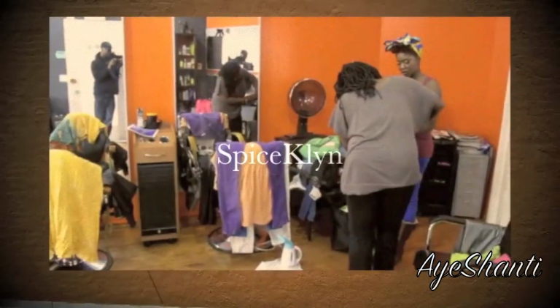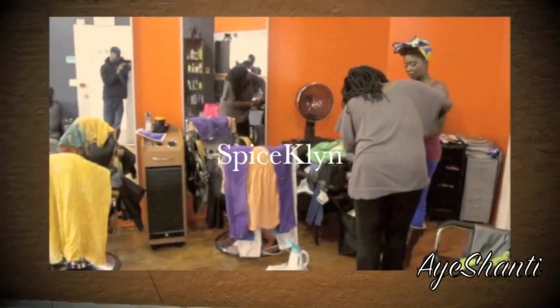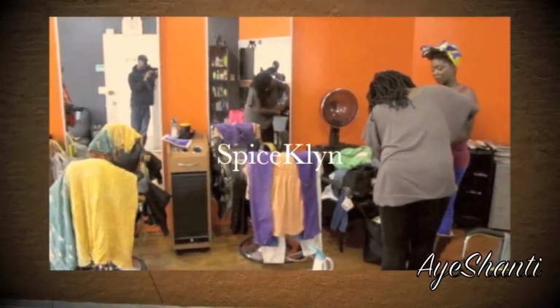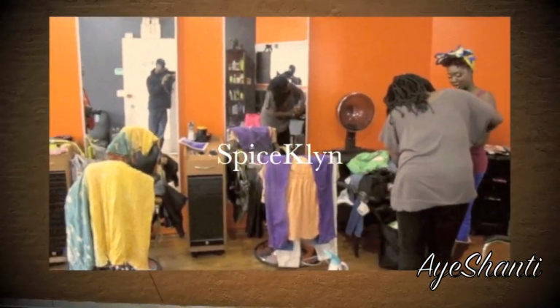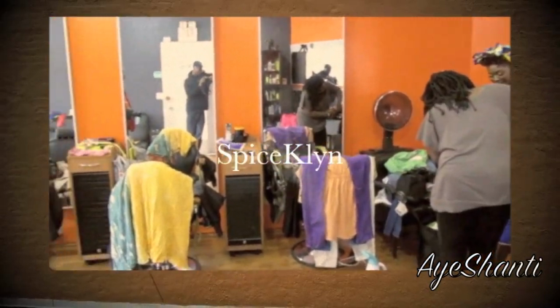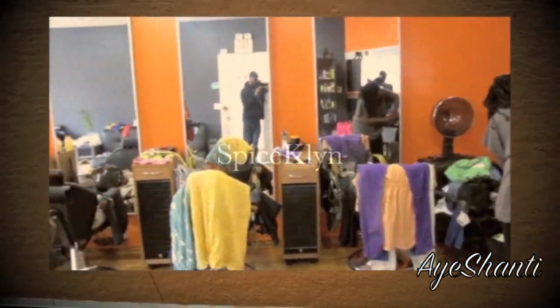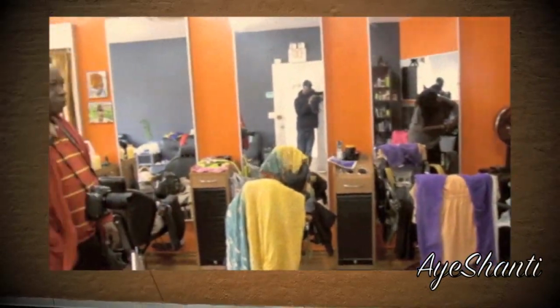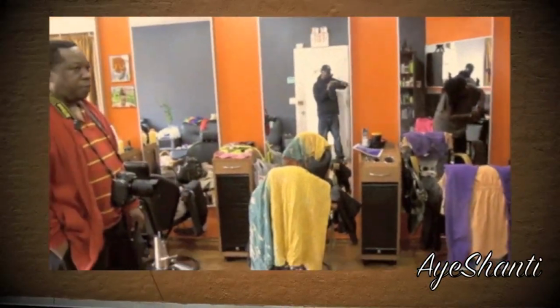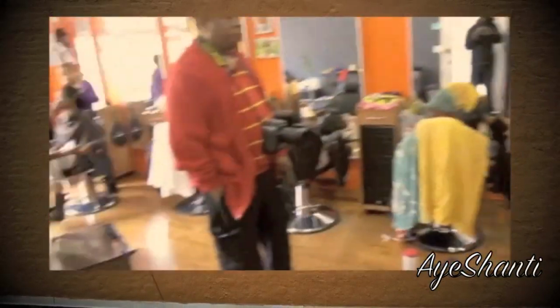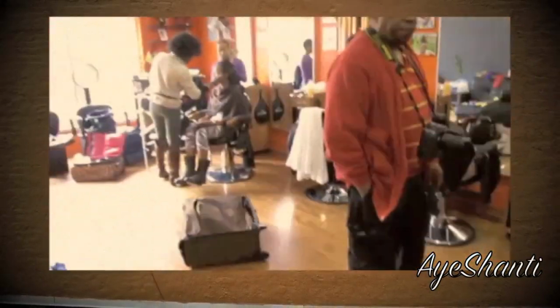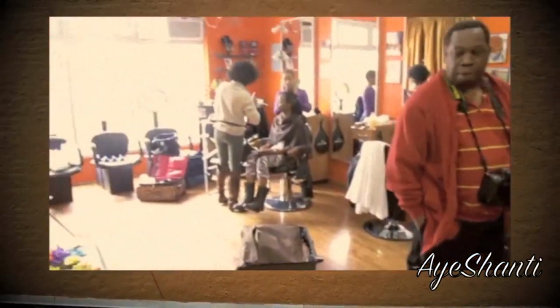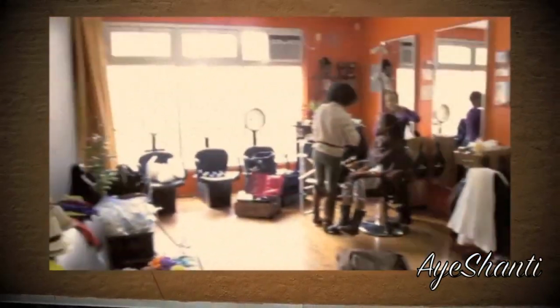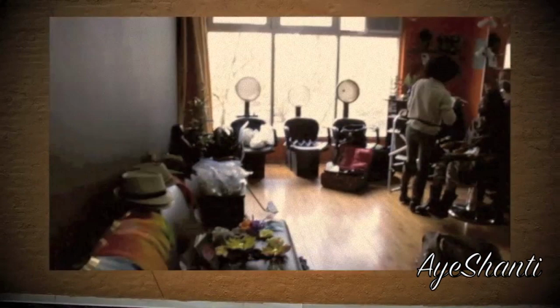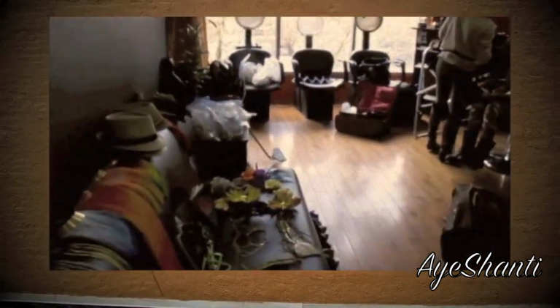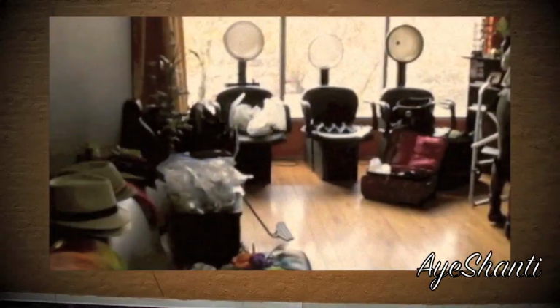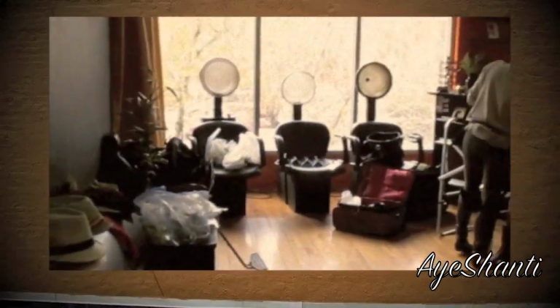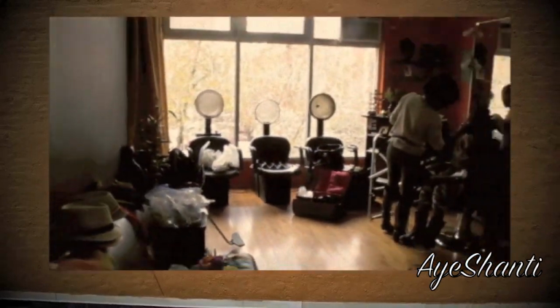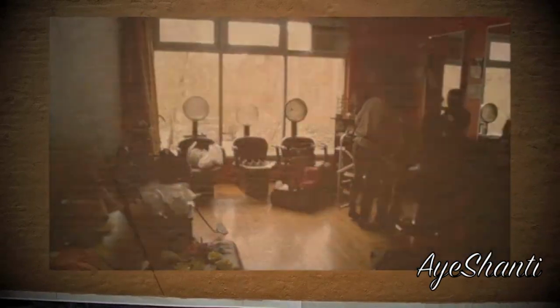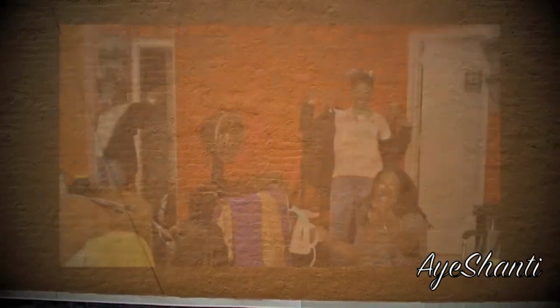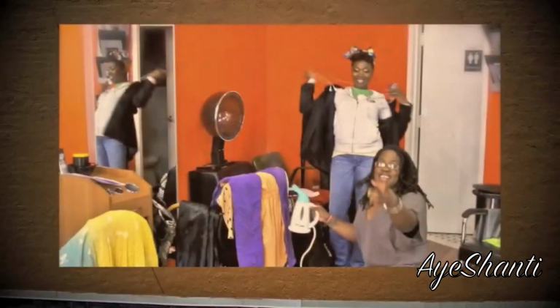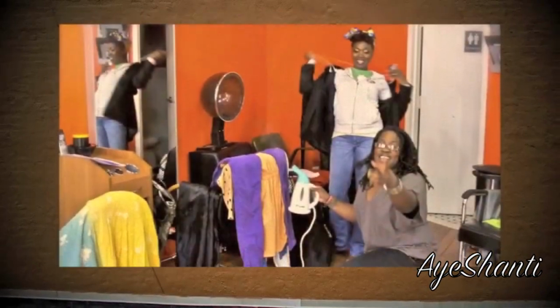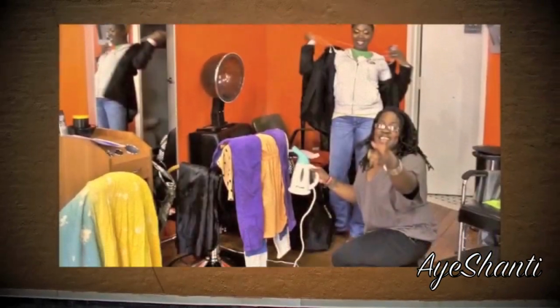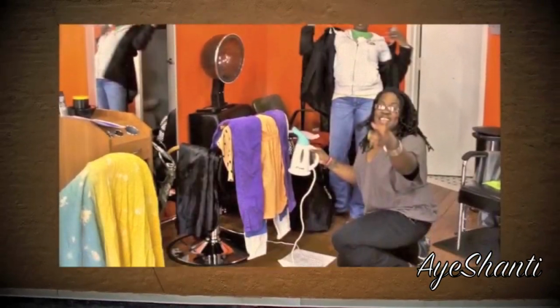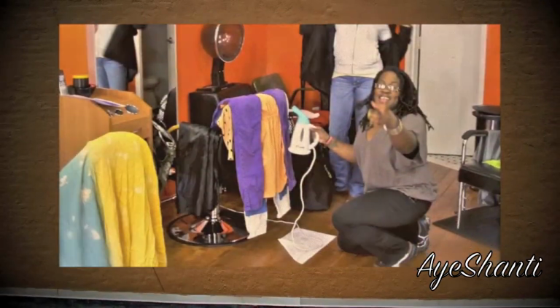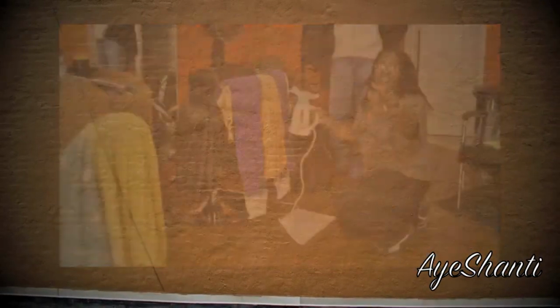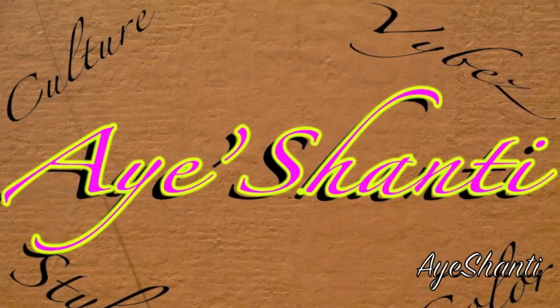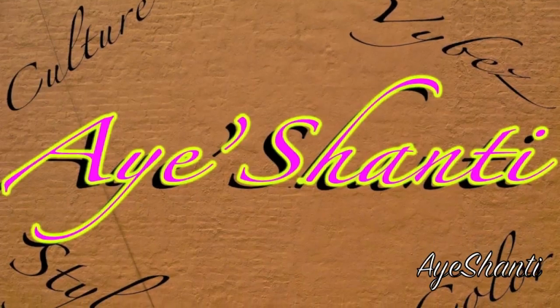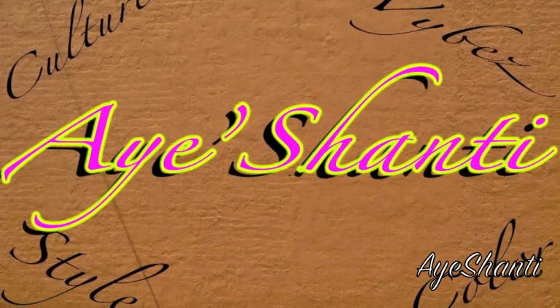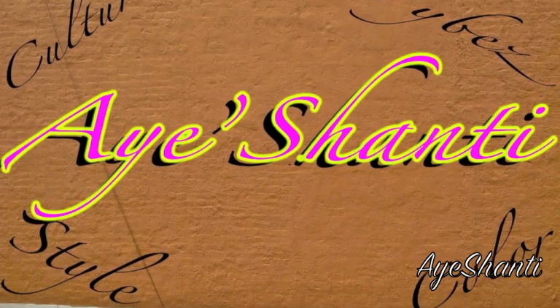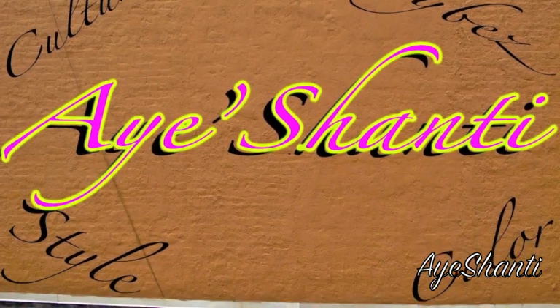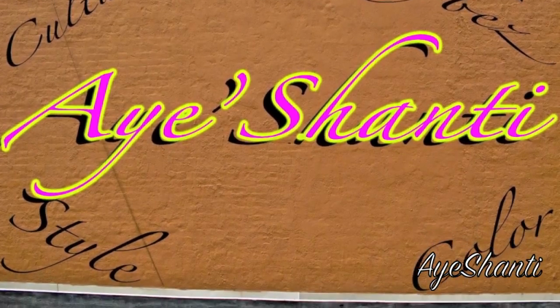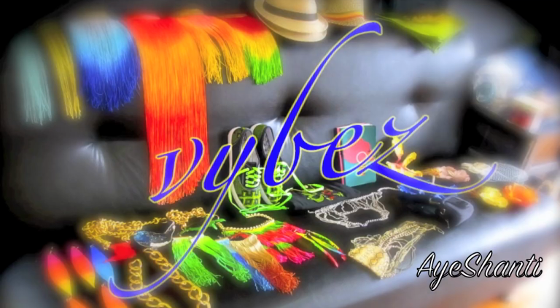Hey everyone, this is a sneak peek to the iShanty 2012 collection. These are just some behind-the-scenes shots from the photo shoot, just to give you a glimpse of what's to come.